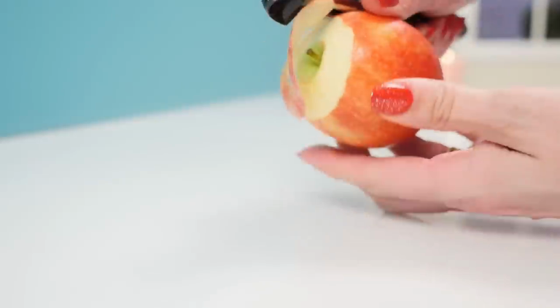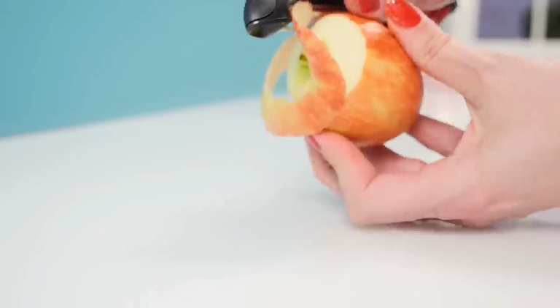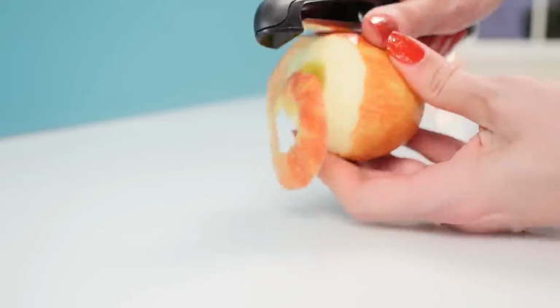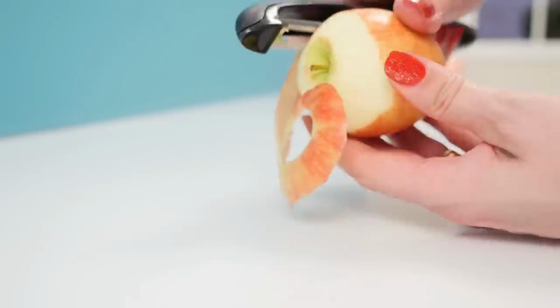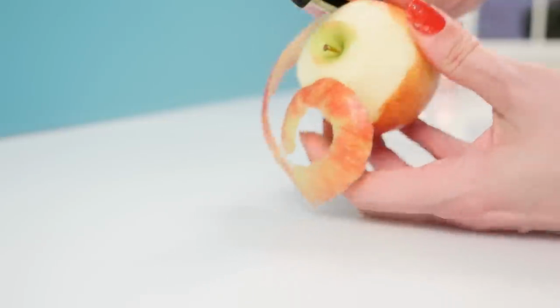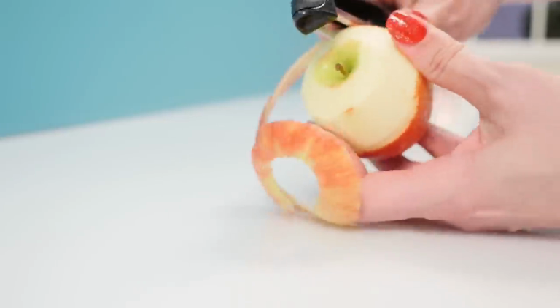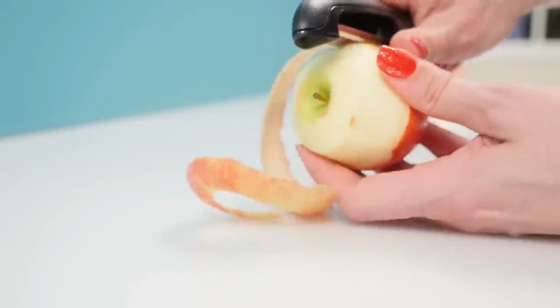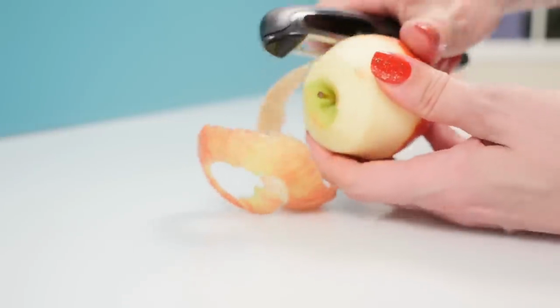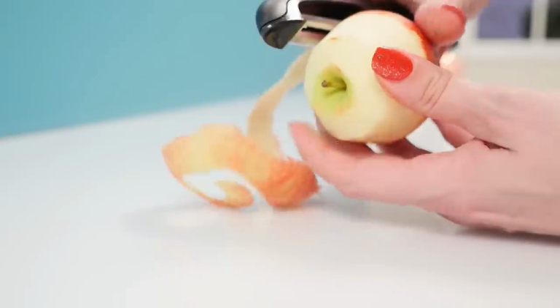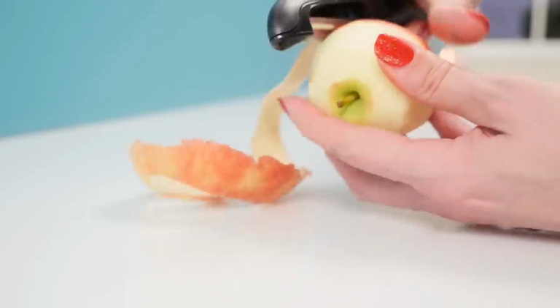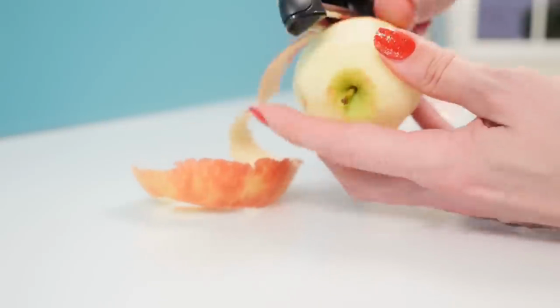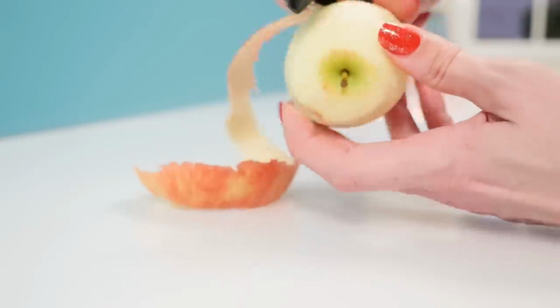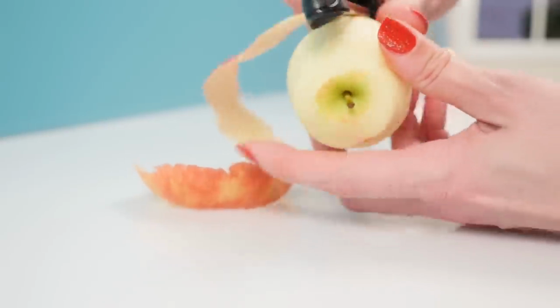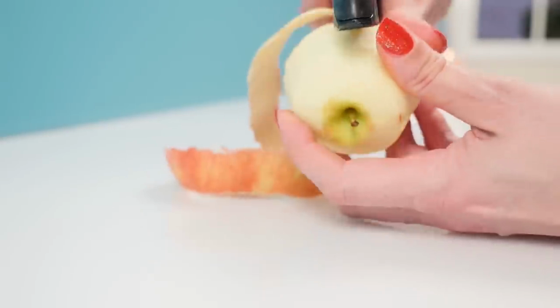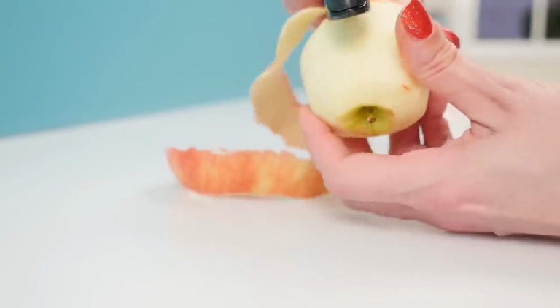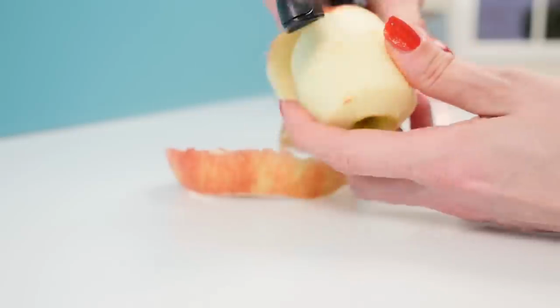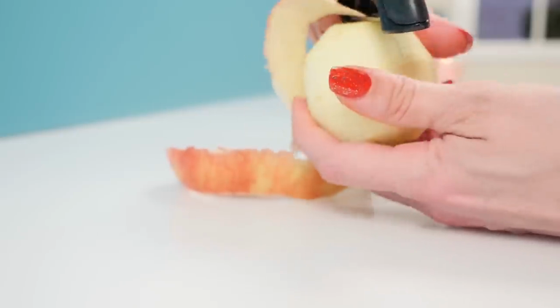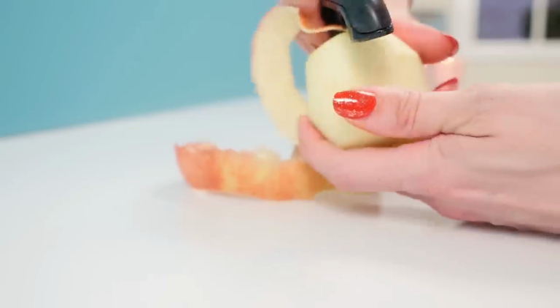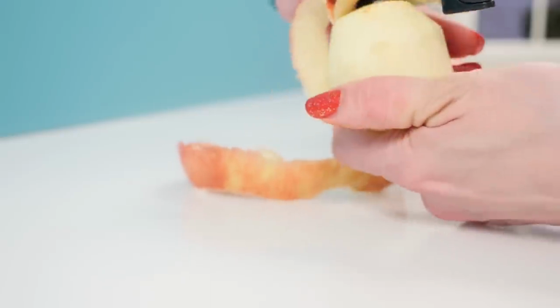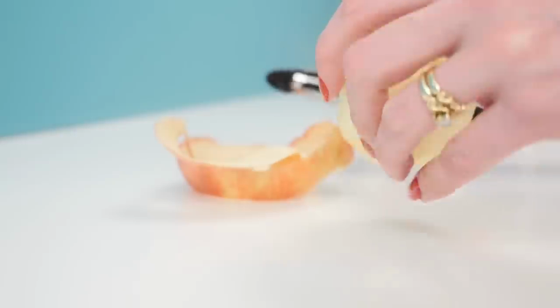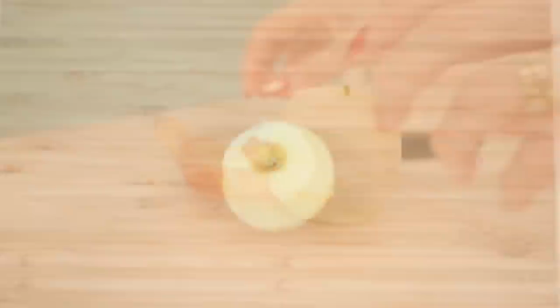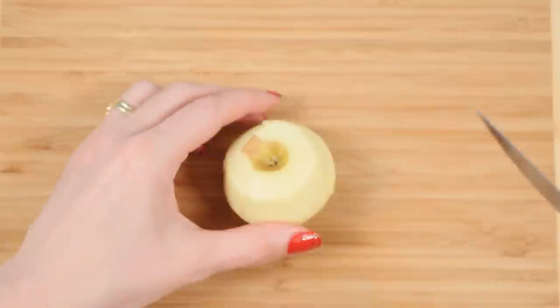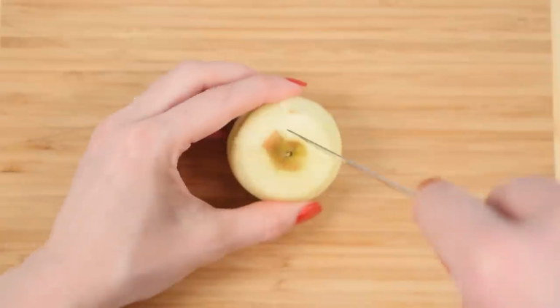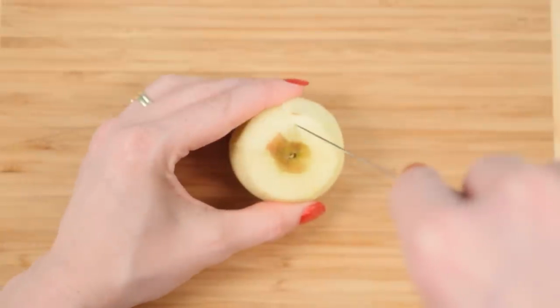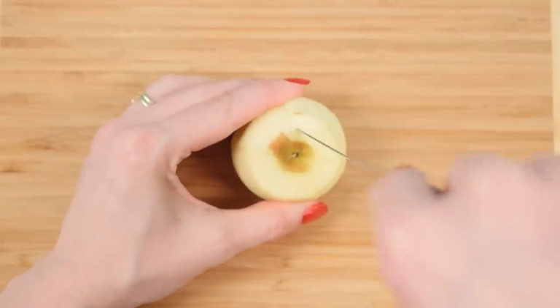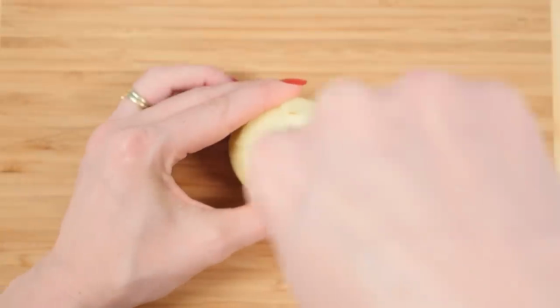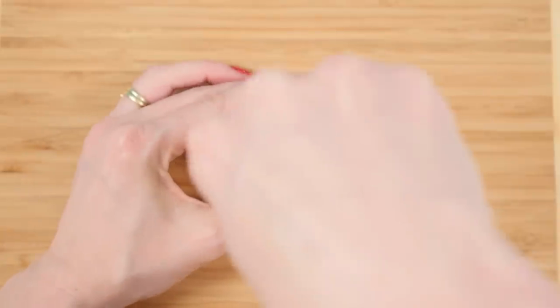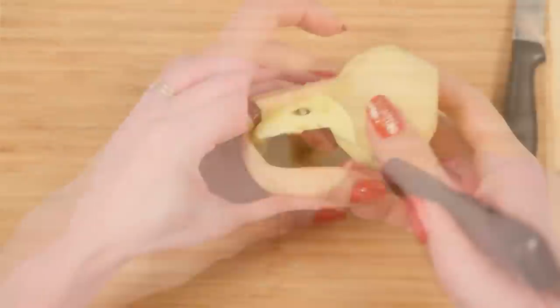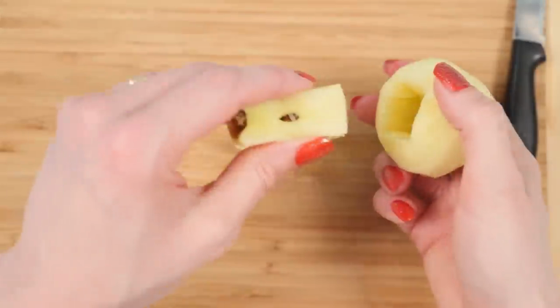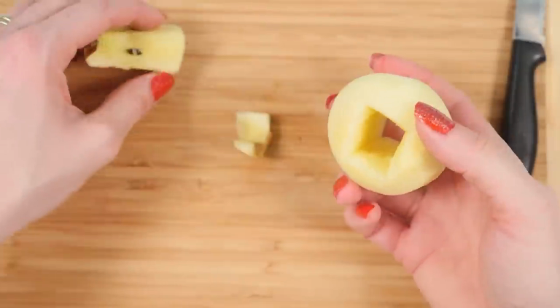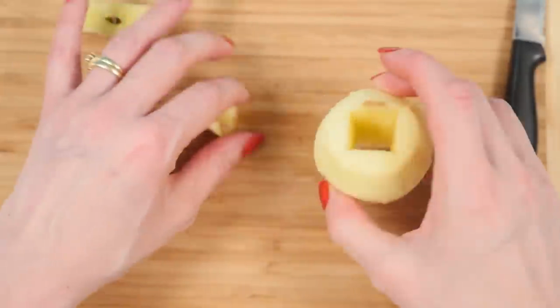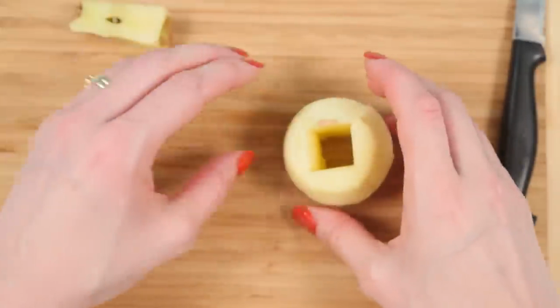Peel your apples — I always like to try and peel in one long squiggly piece of skin; you don't really need to but it's fun to try. Using a knife, make four cuts around the core and then push the core out of the apple.